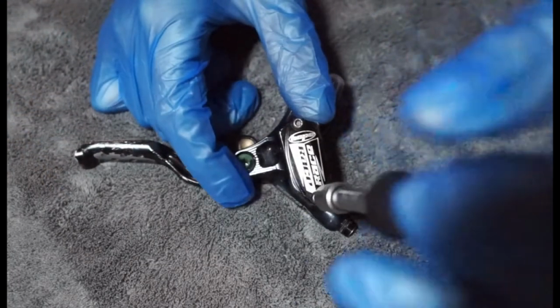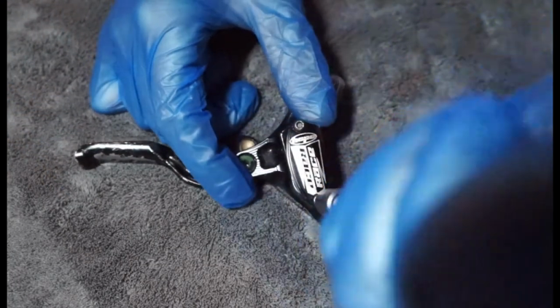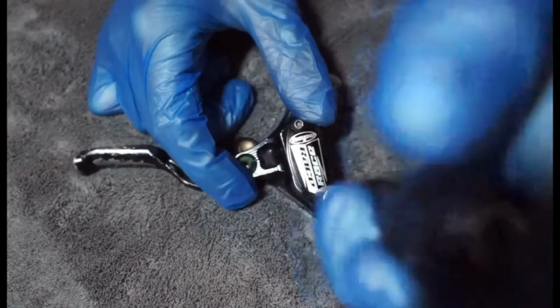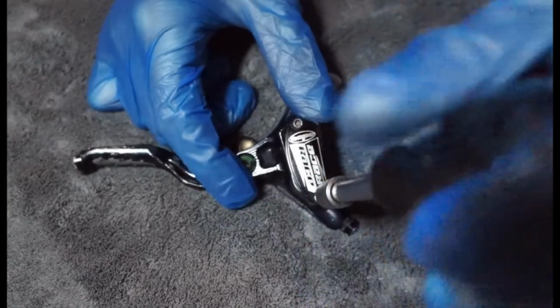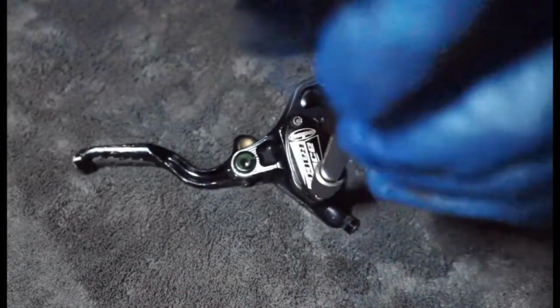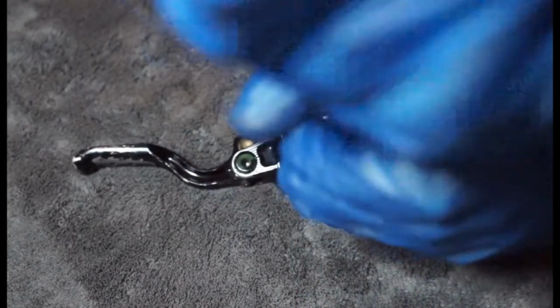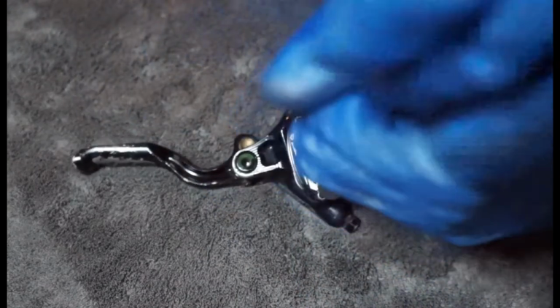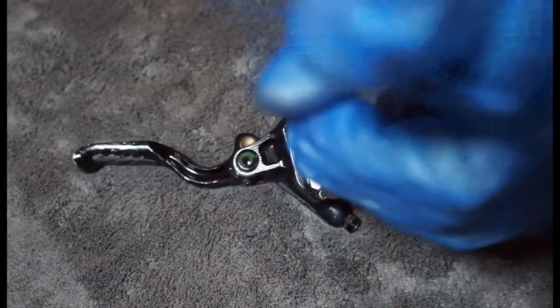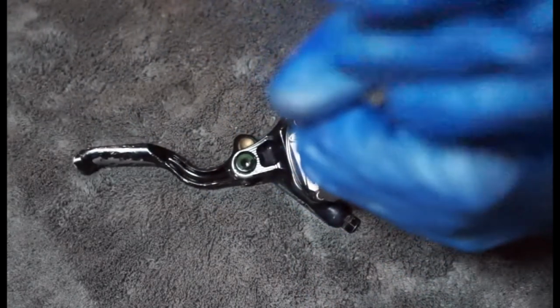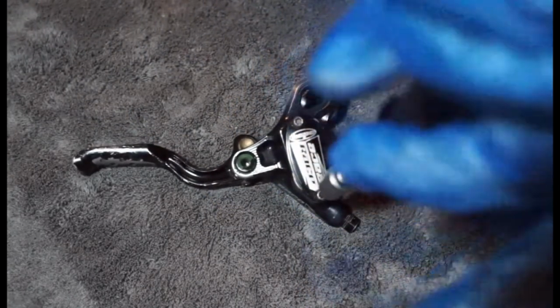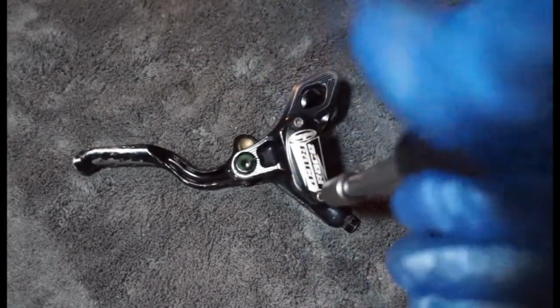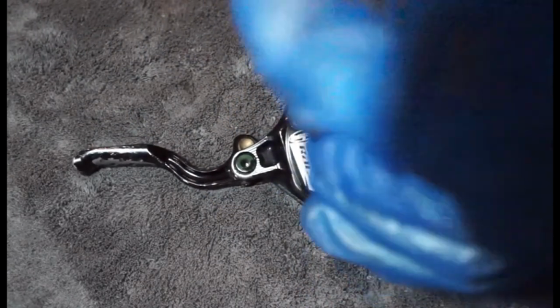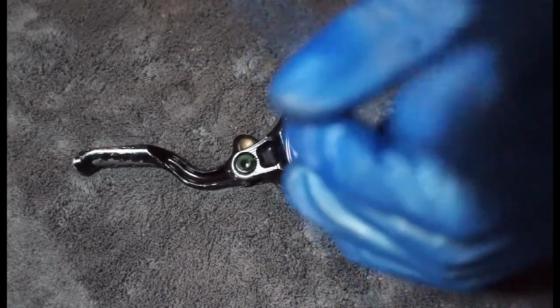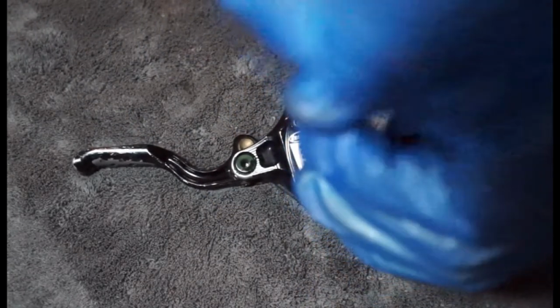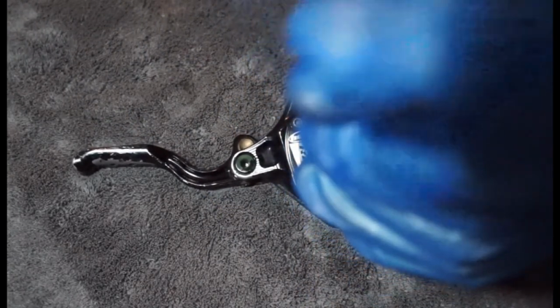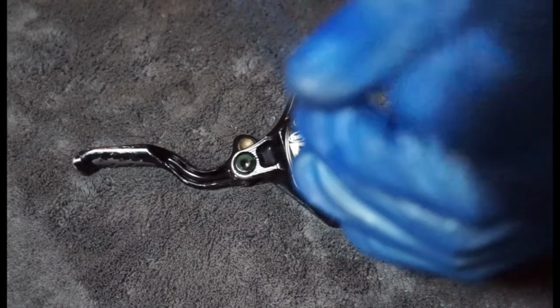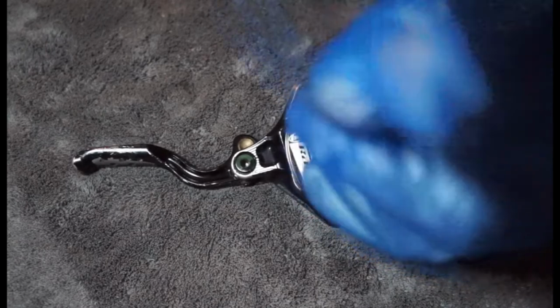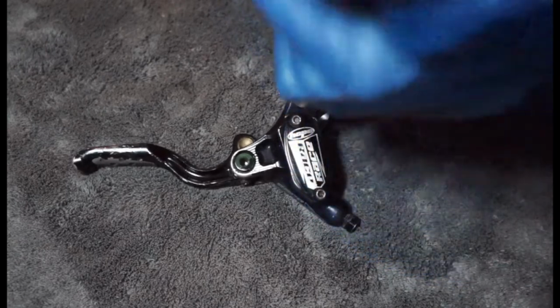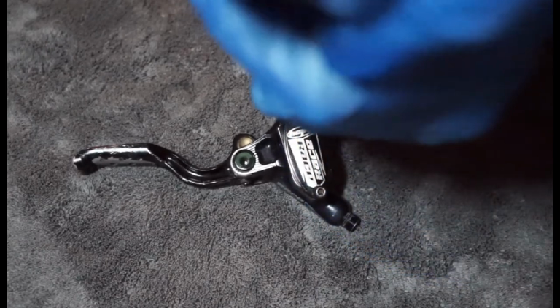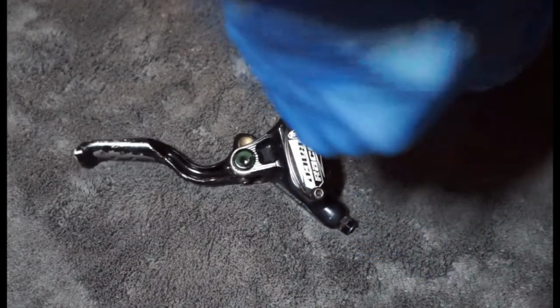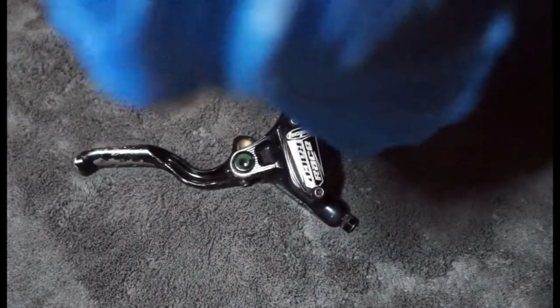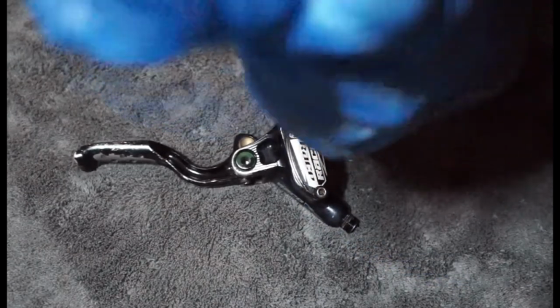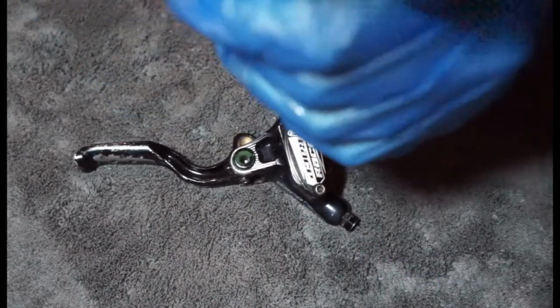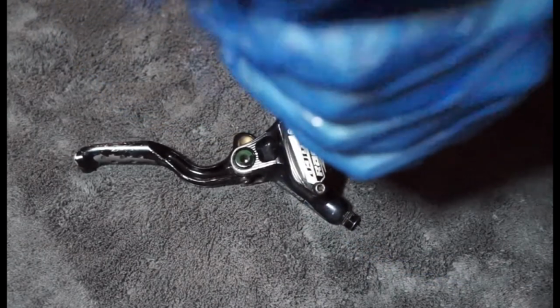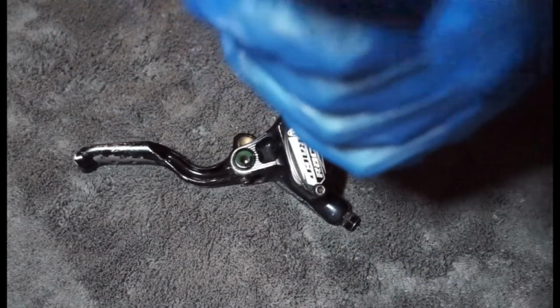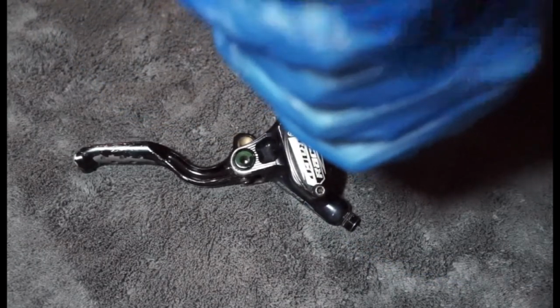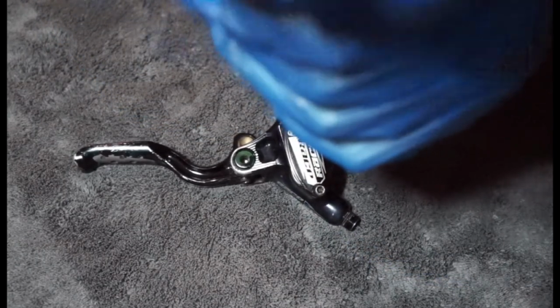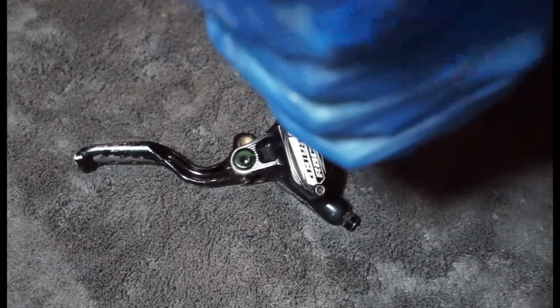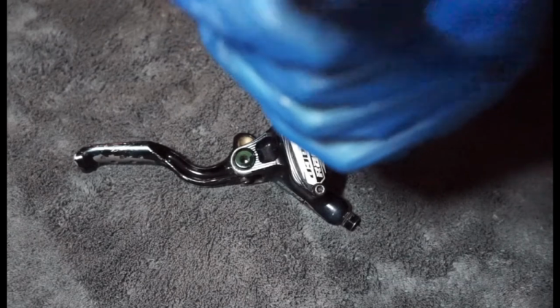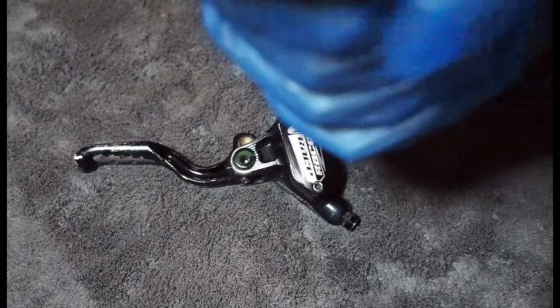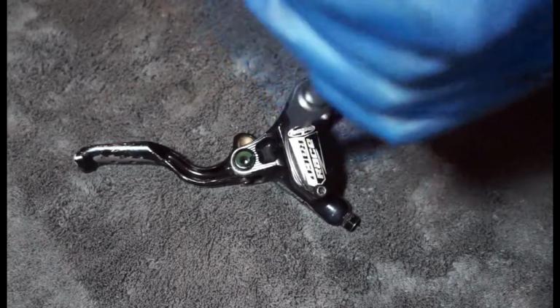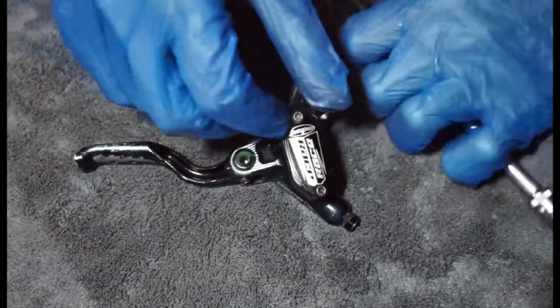You have T10 Torx on the top, which is pretty much the standard thing for all the Hopes, or at least after a certain year they all went for Torx bolts, probably because the Allen key ones used to get rounded off quite easily.